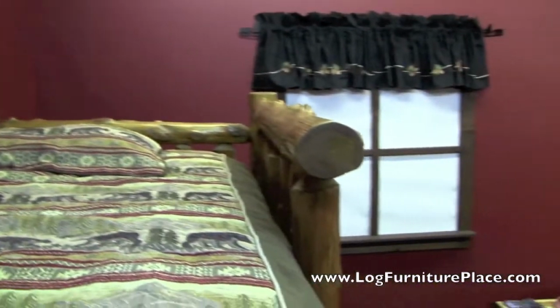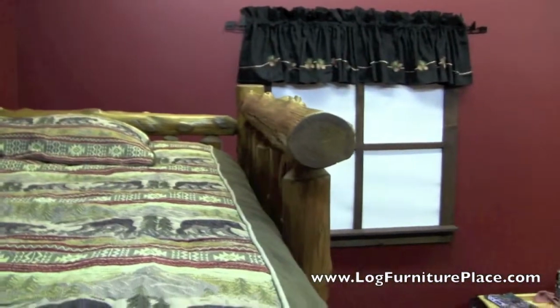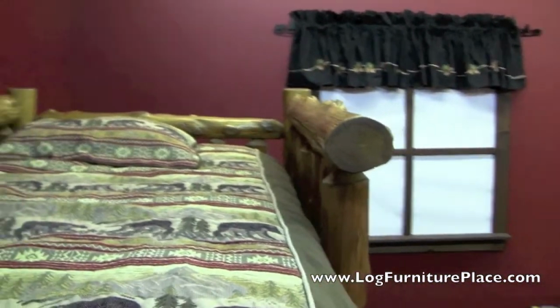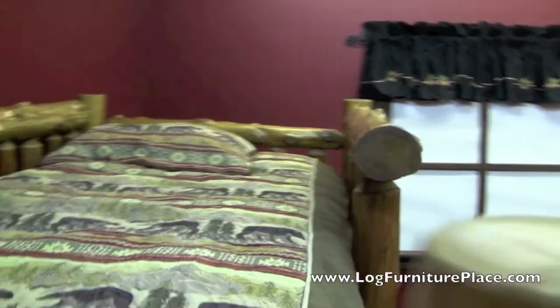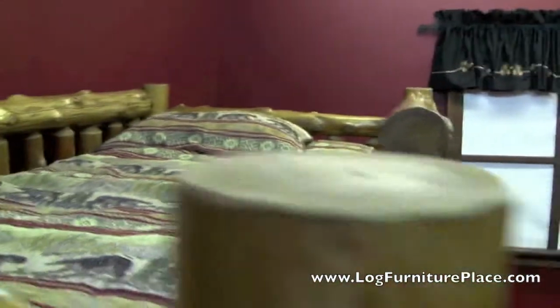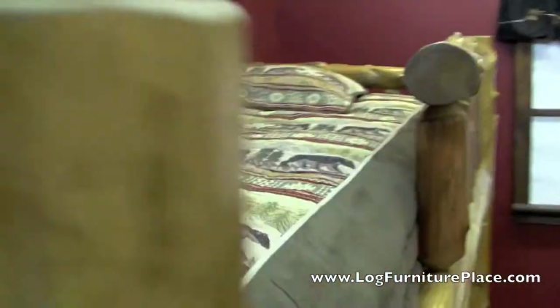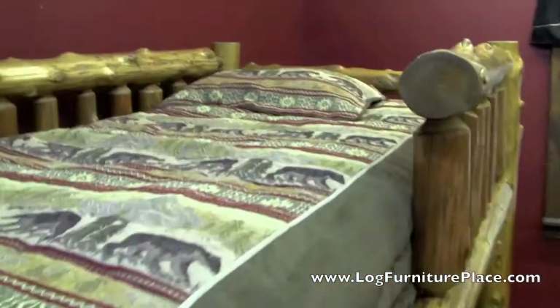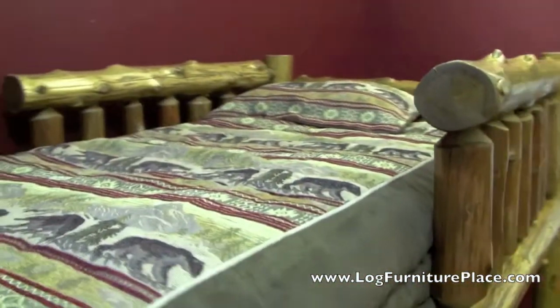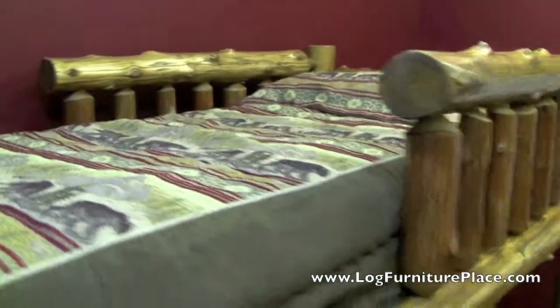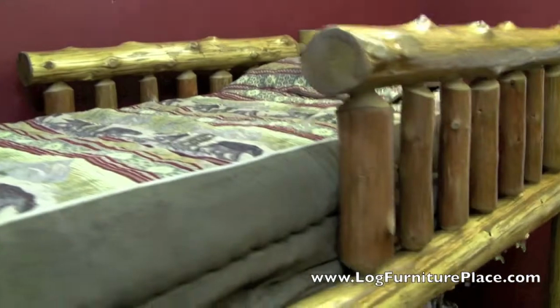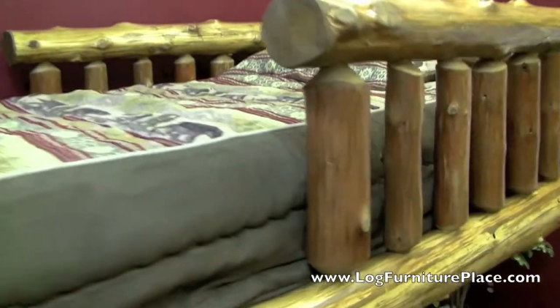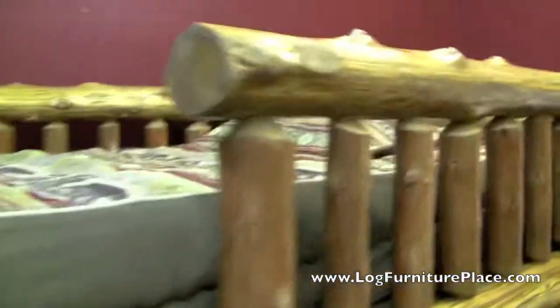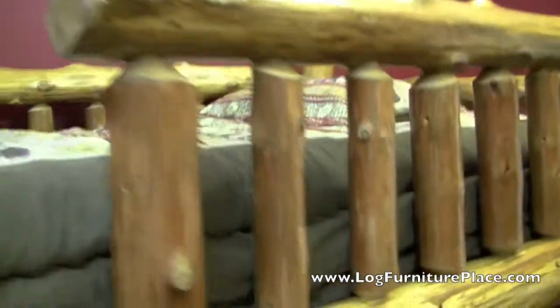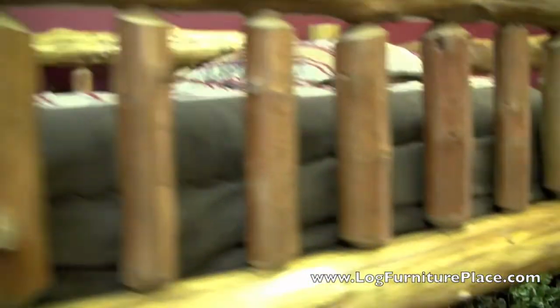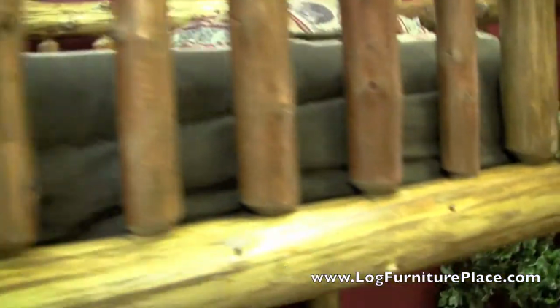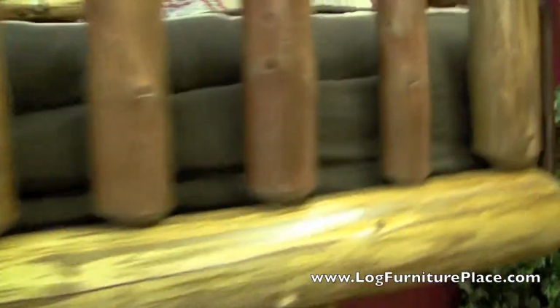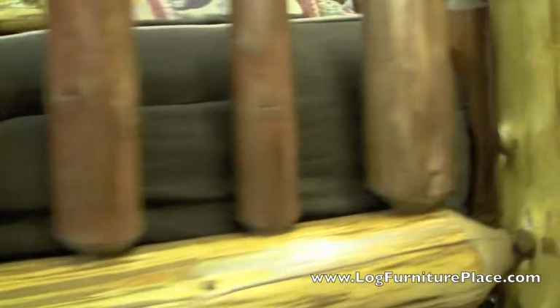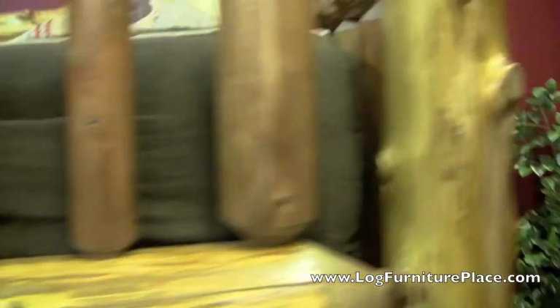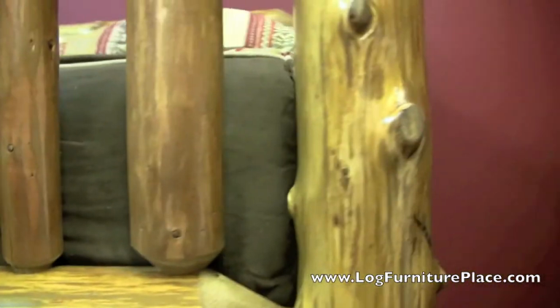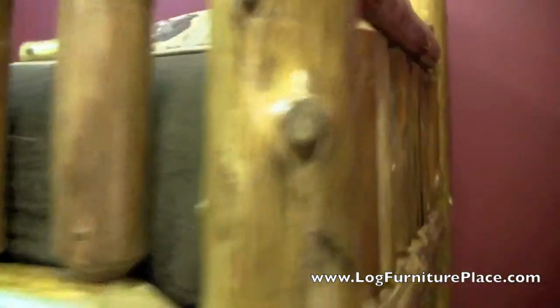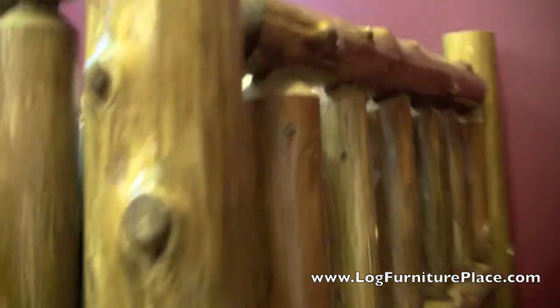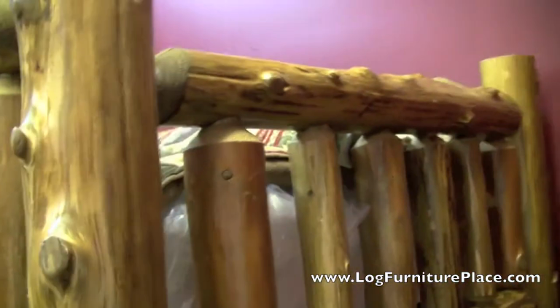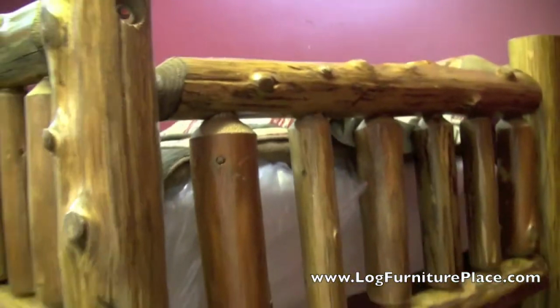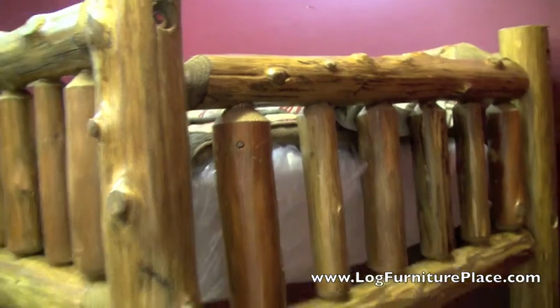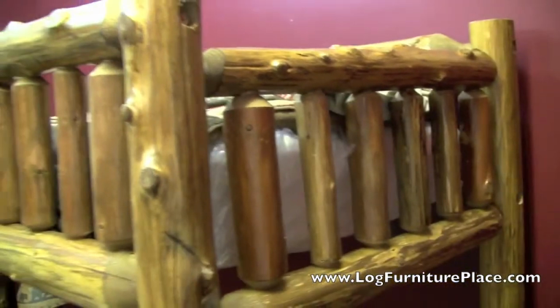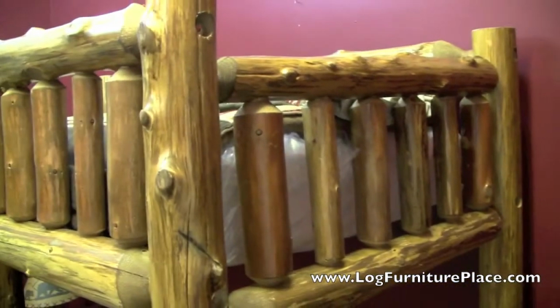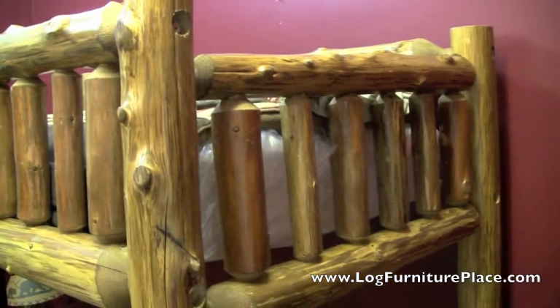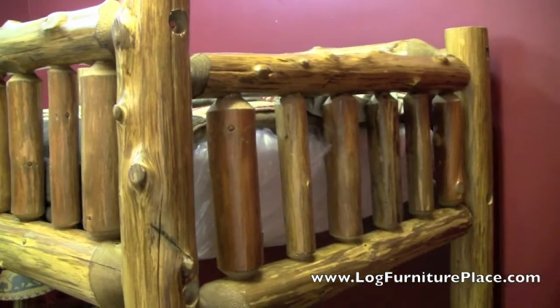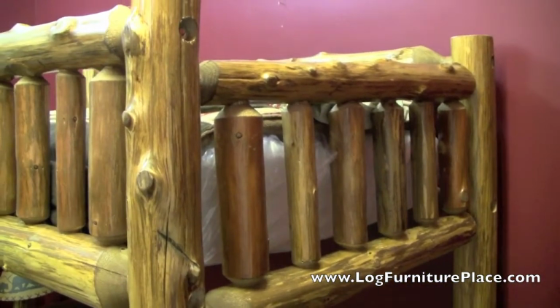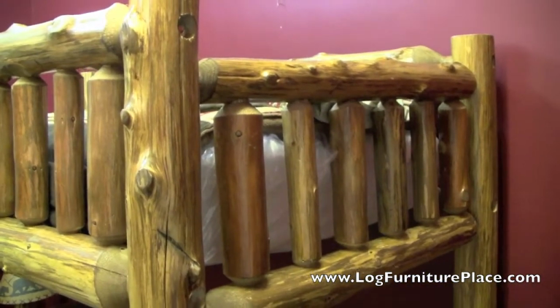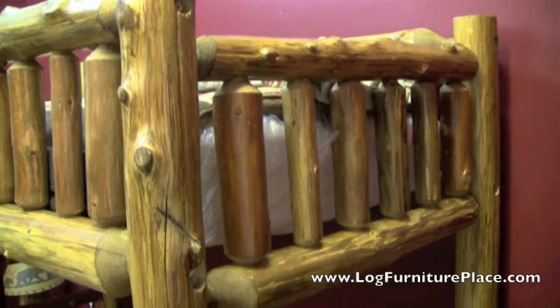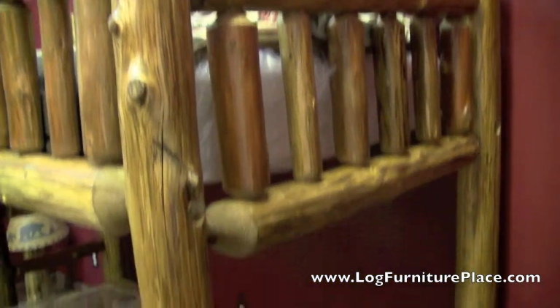Here's a look at the top bunk and those rustic logs that make up the bed. This bed is also available in a clear finish.